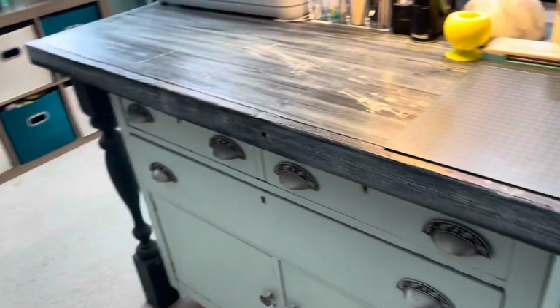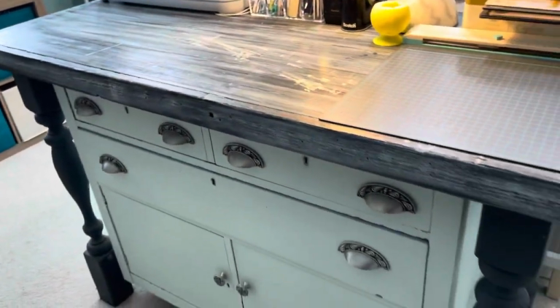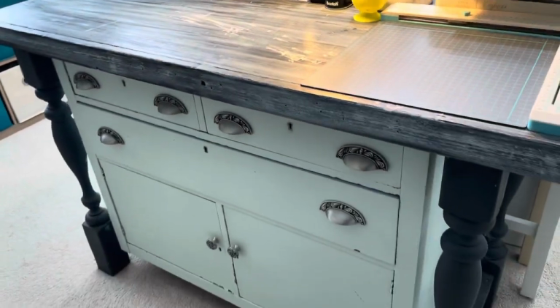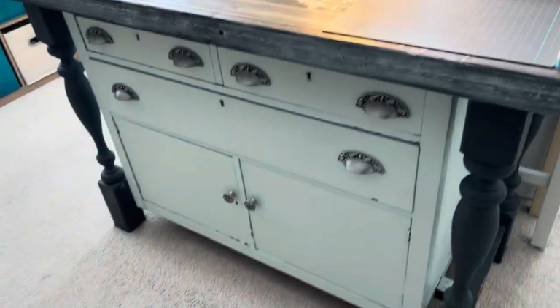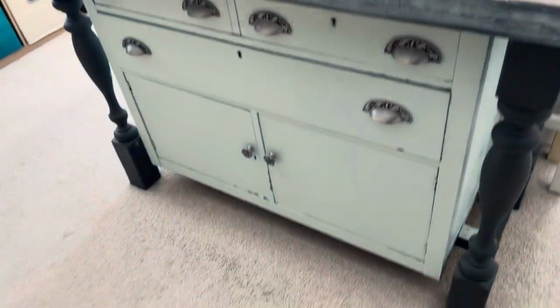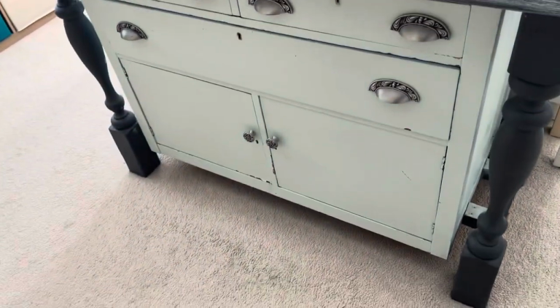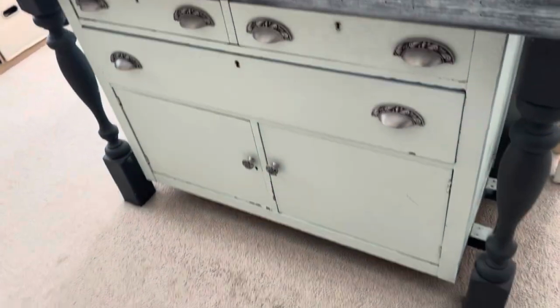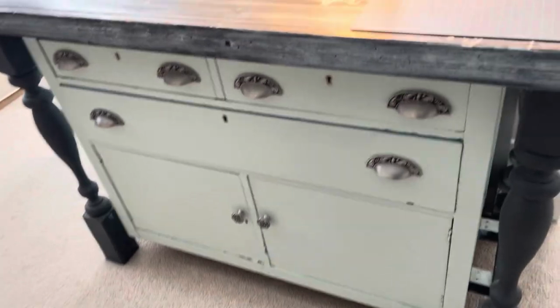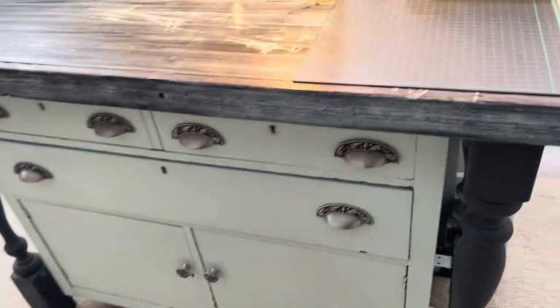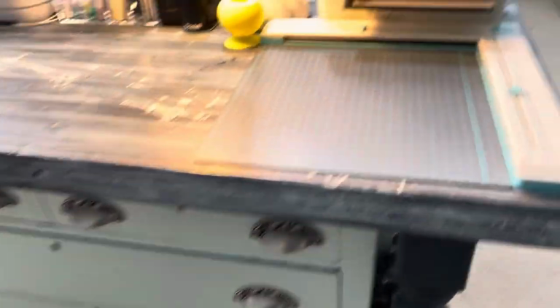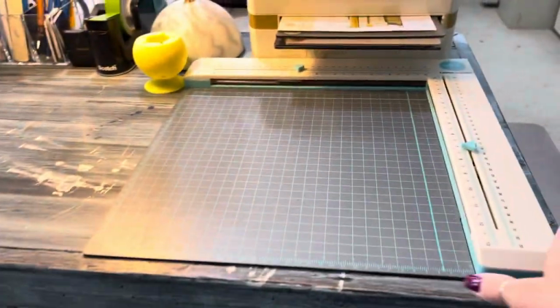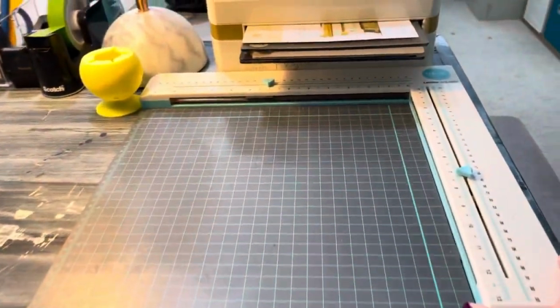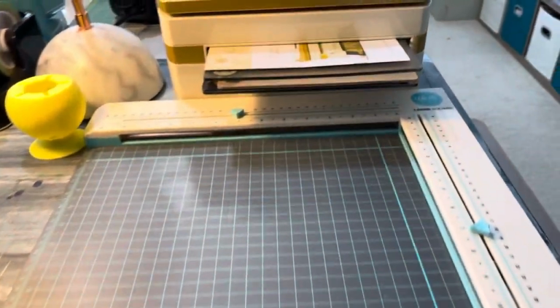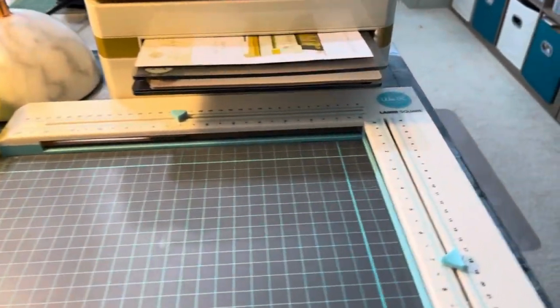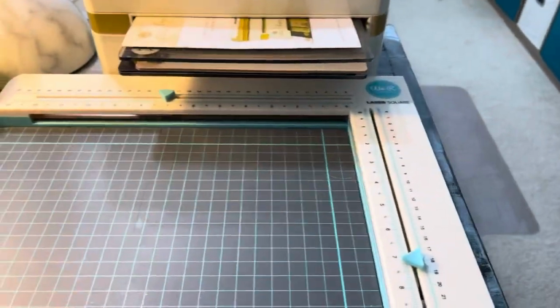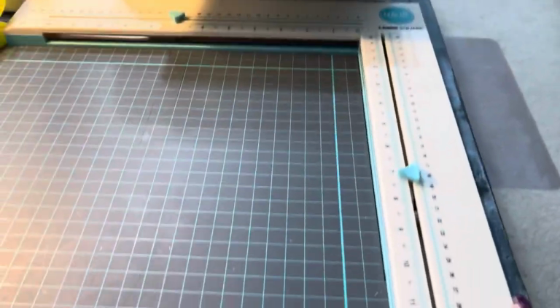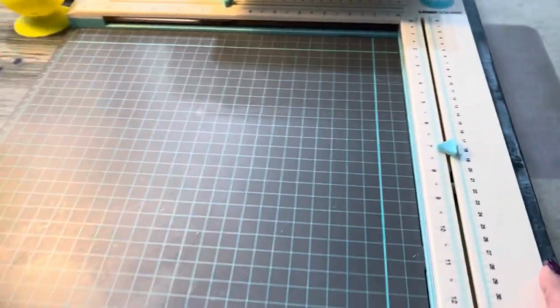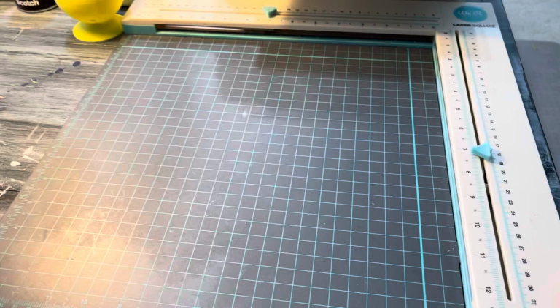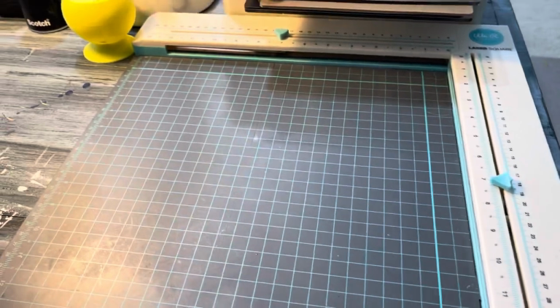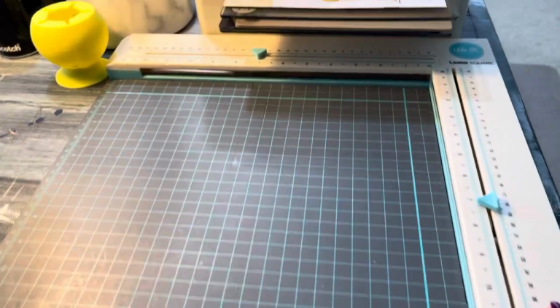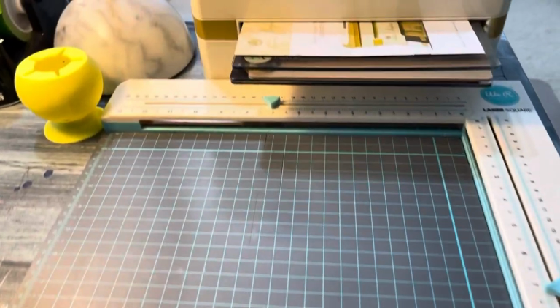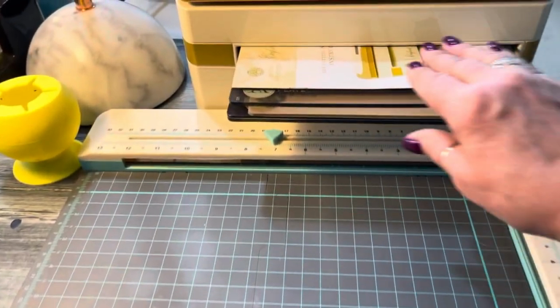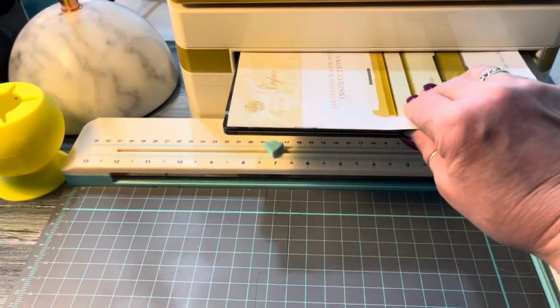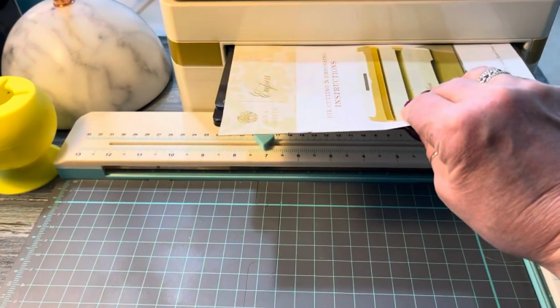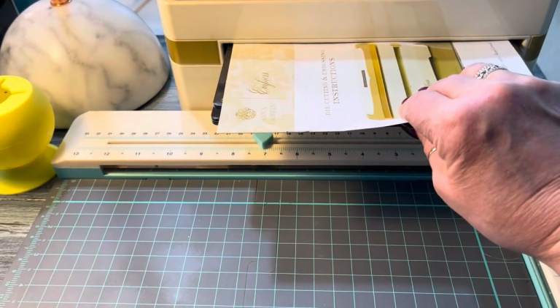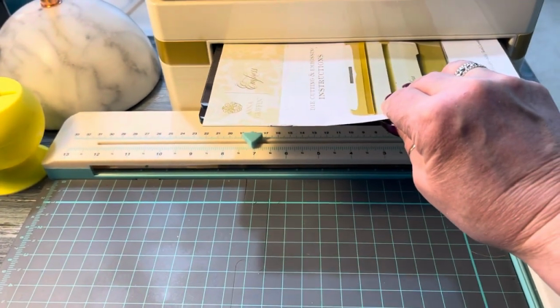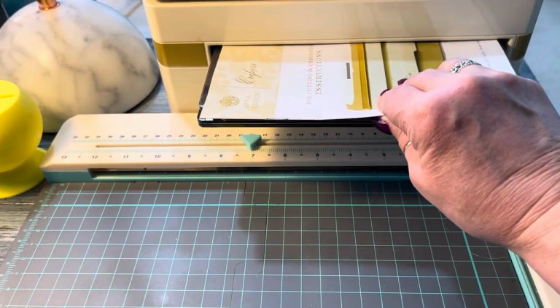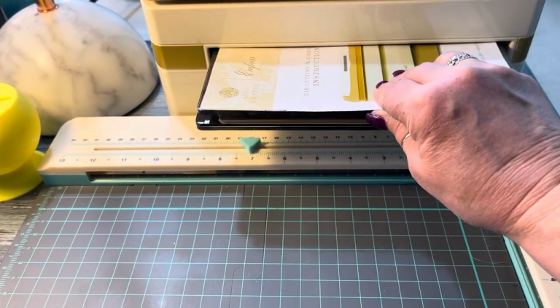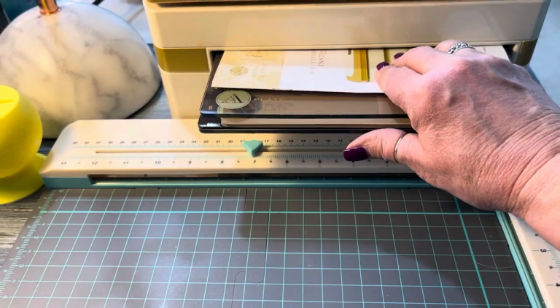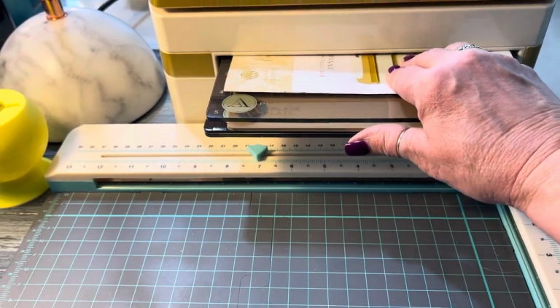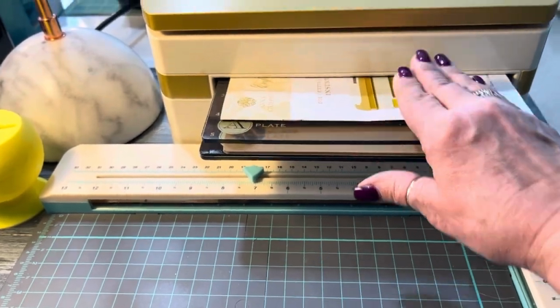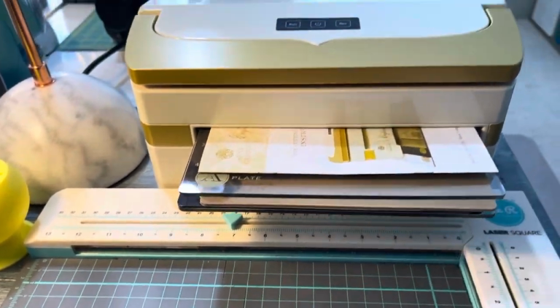Now this is an old dresser that I purchased many years ago, and I keep my laser square from We Are Memory Keepers on here — I use that a lot. Here is my Empress by Anna Griffin, this is my die cutting and embossing machine.